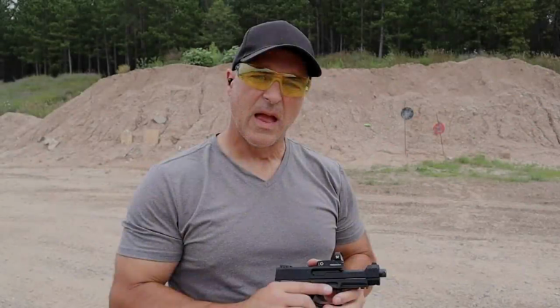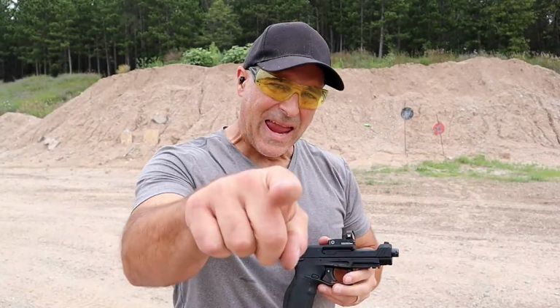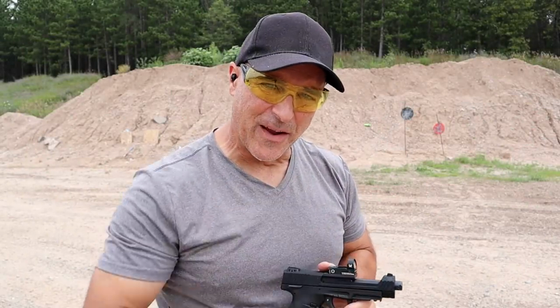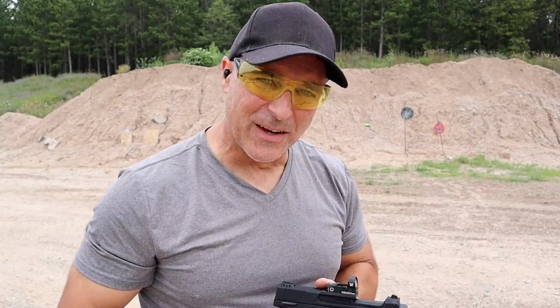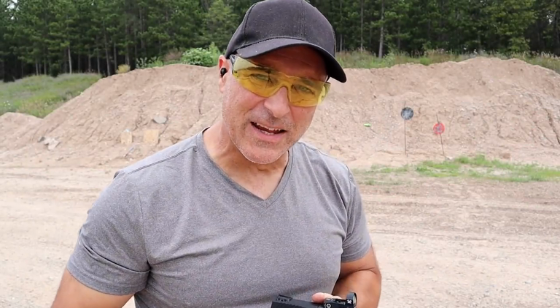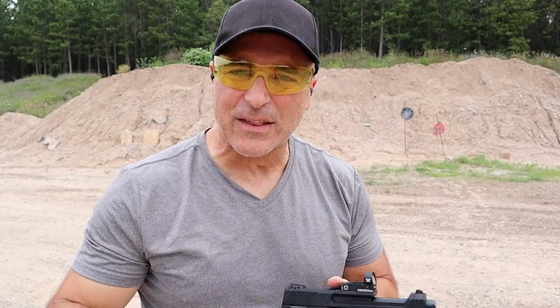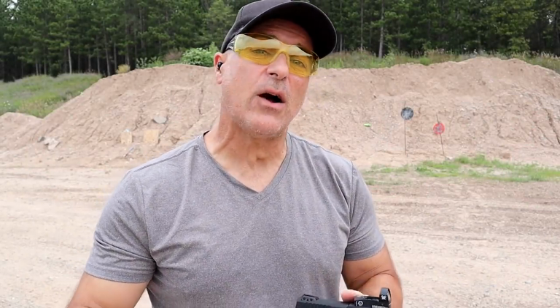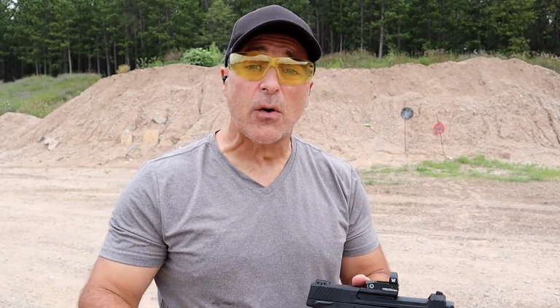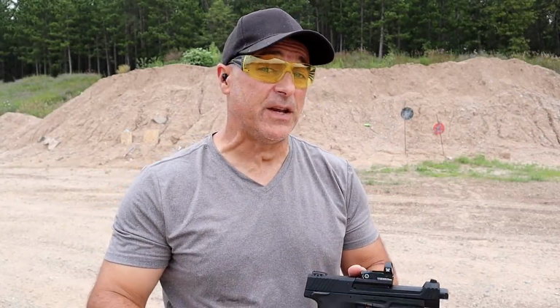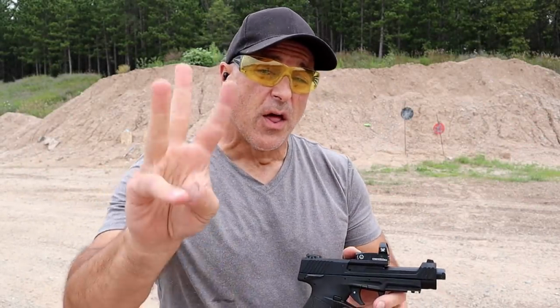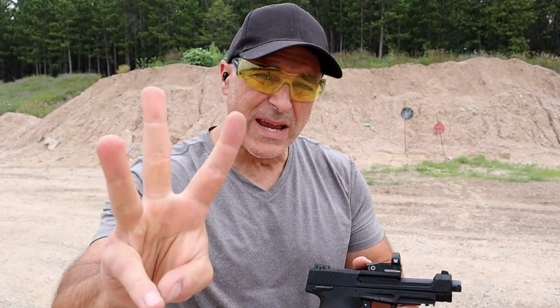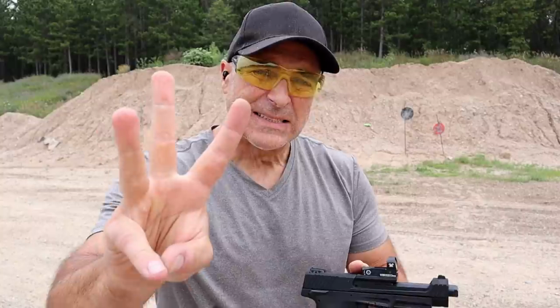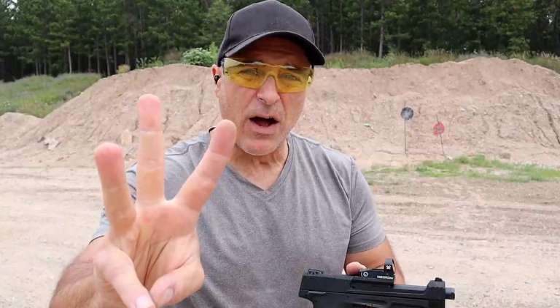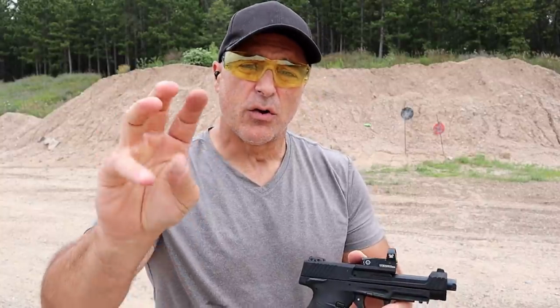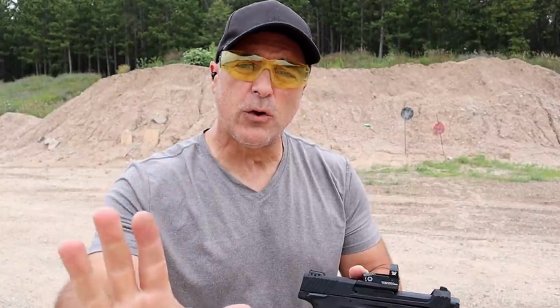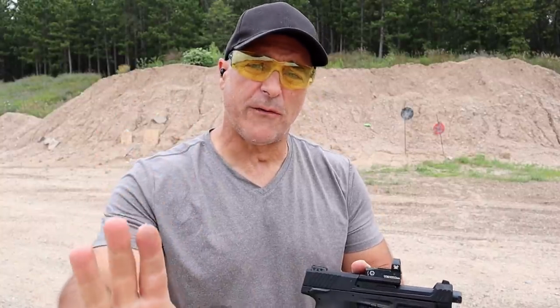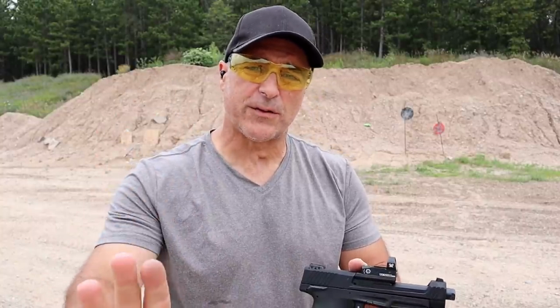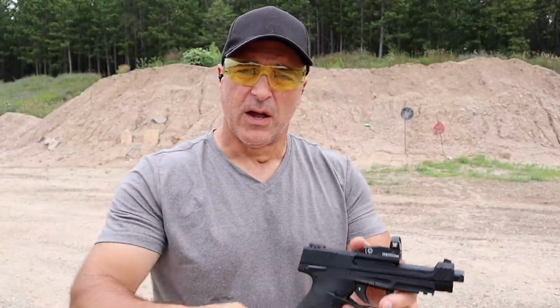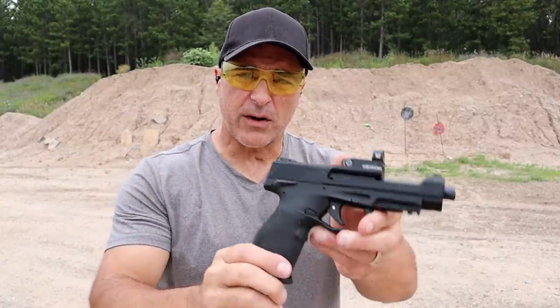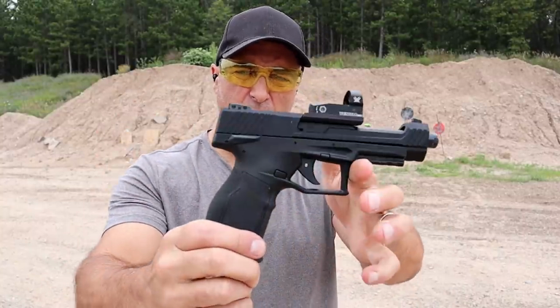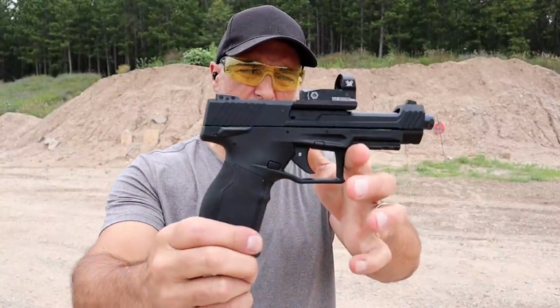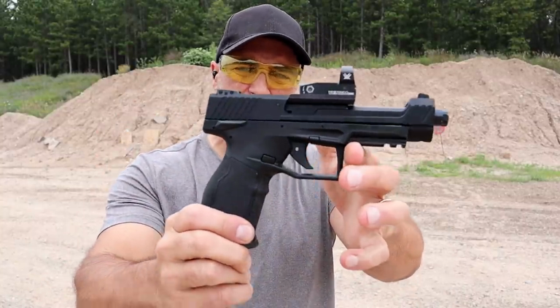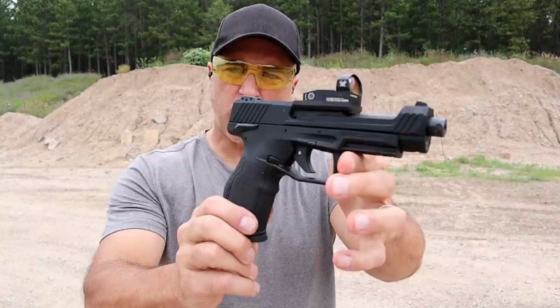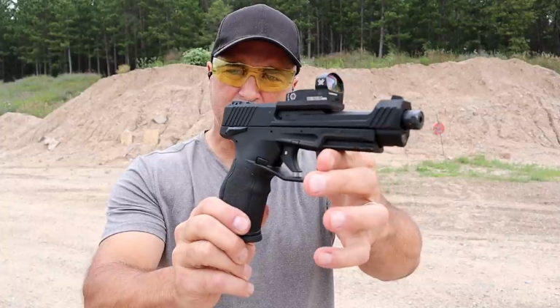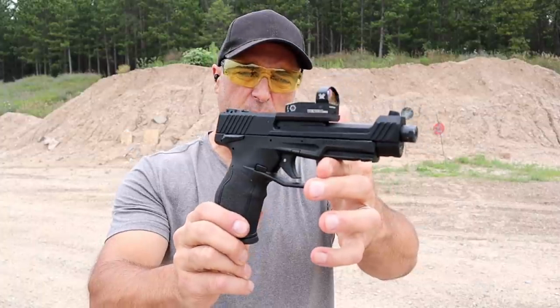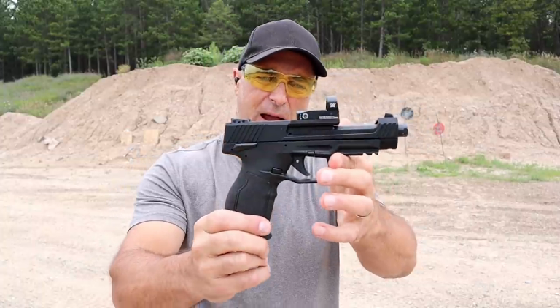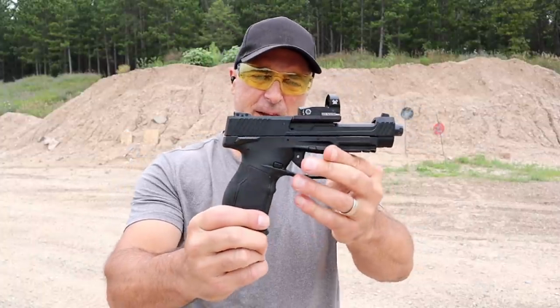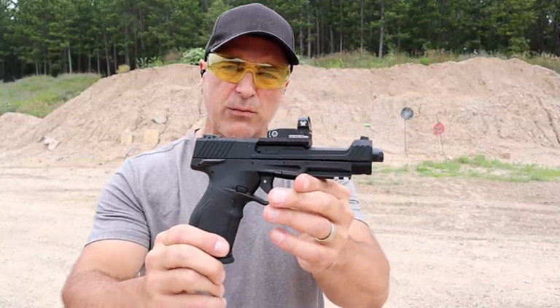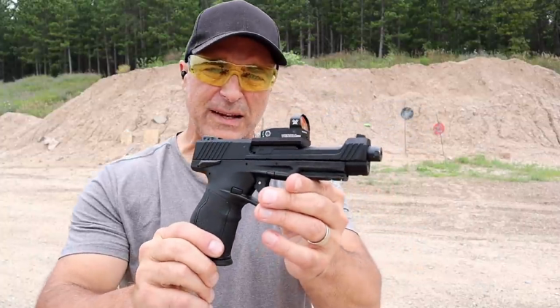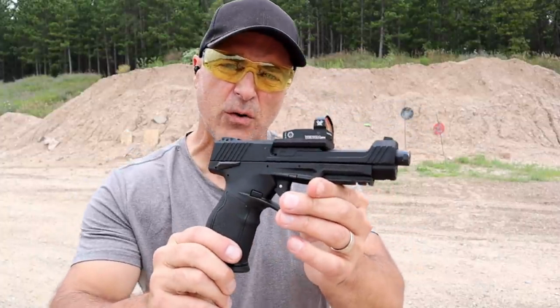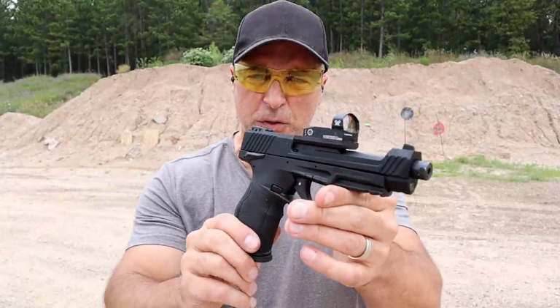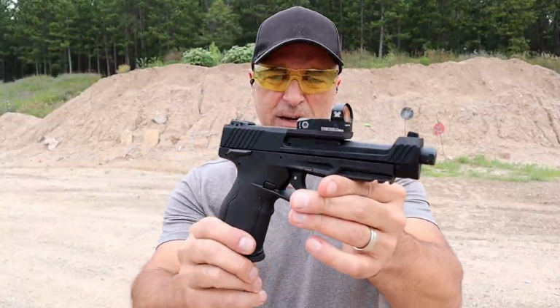Hey there friends, thanks for checking in at The Range Now. Today we're going to feature three semi-auto 22 long rifle pistols, and we're going to start right here with the Taurus TX-22 Competition. This was released in early 2021.